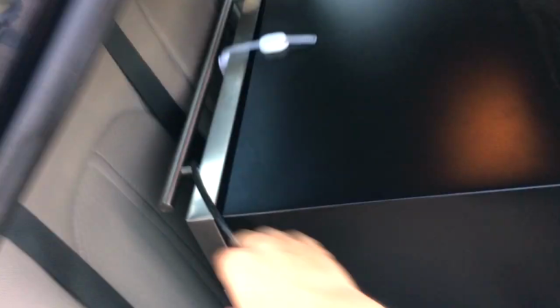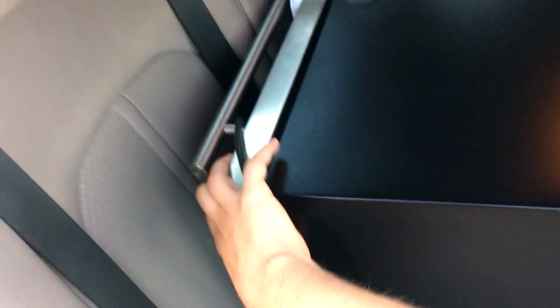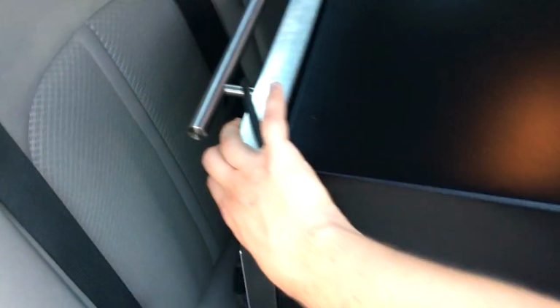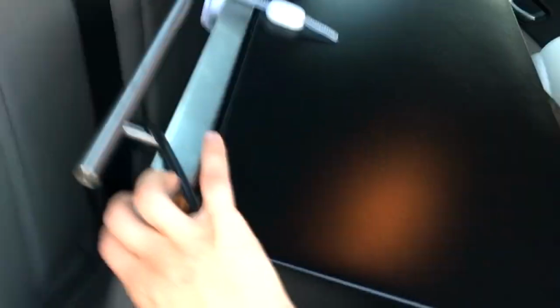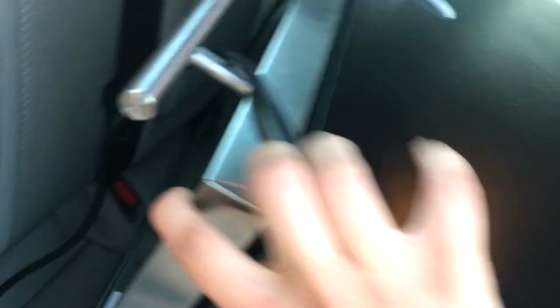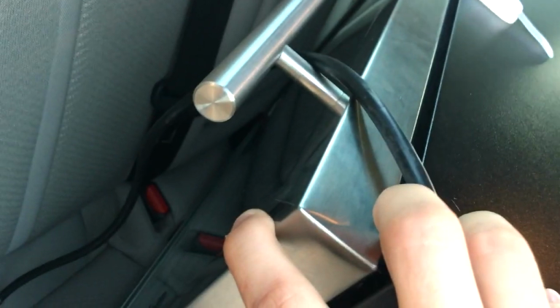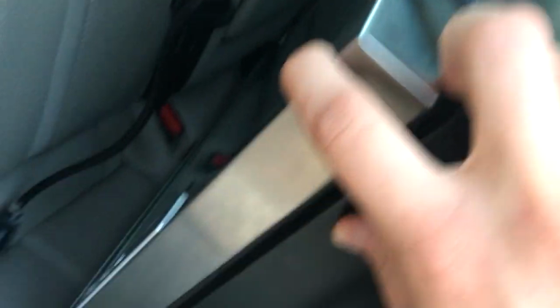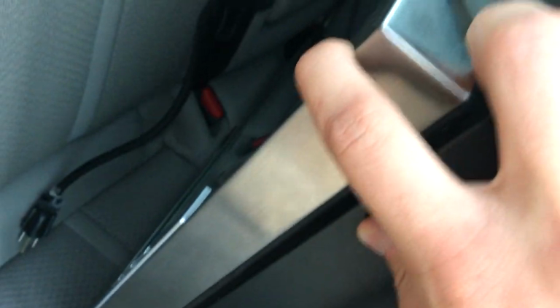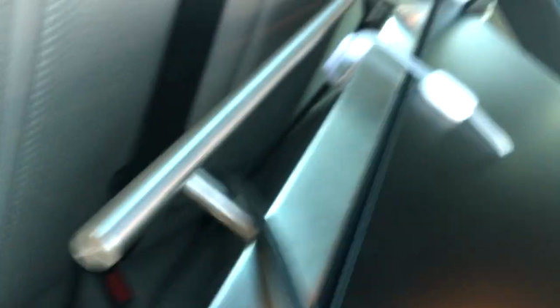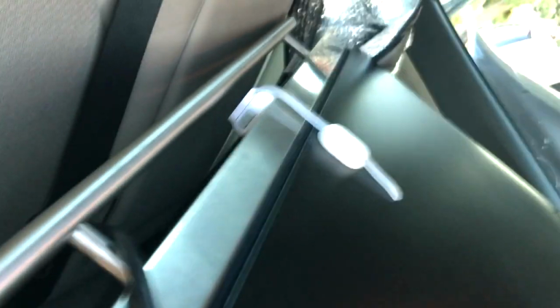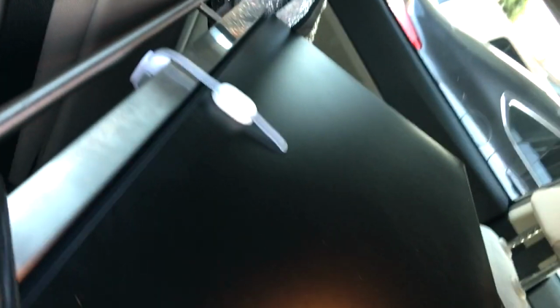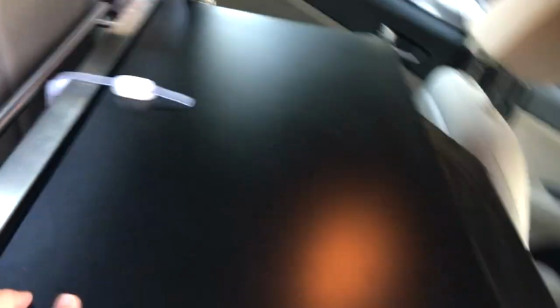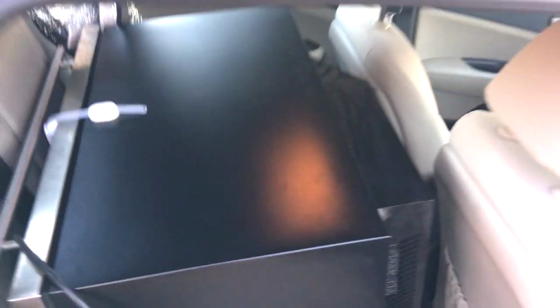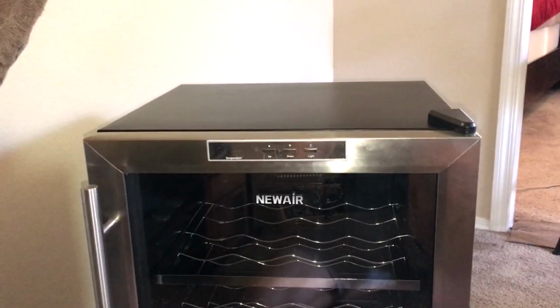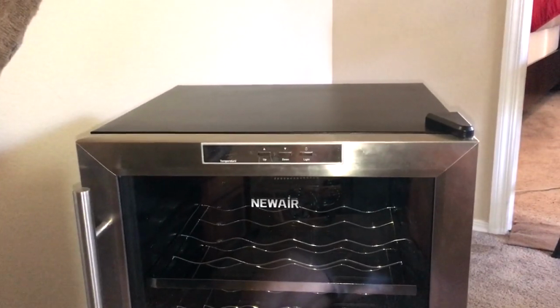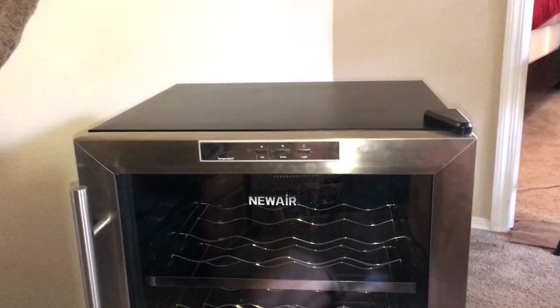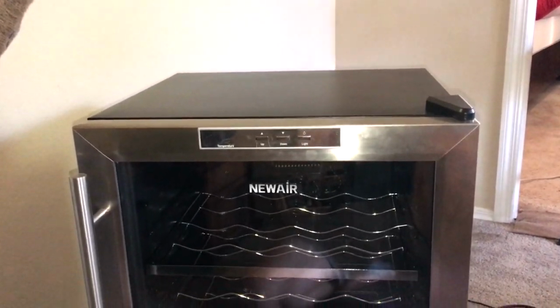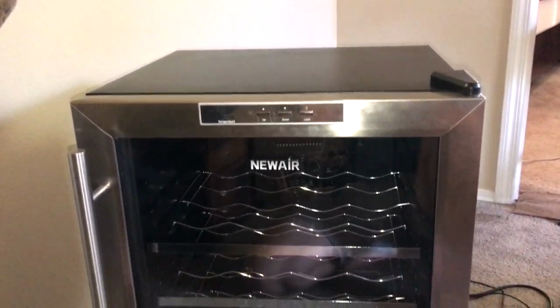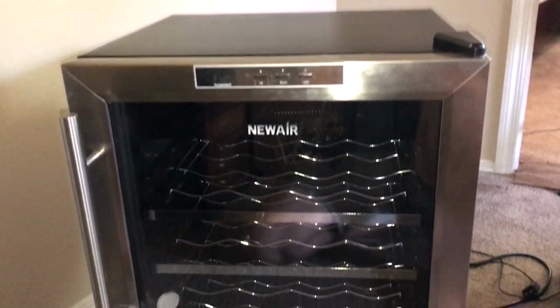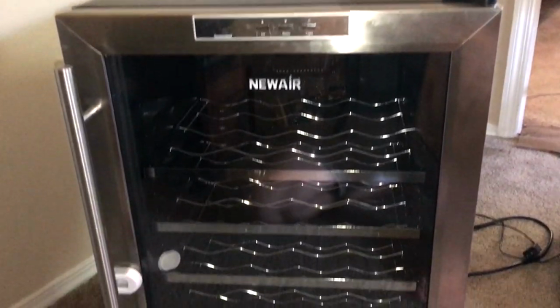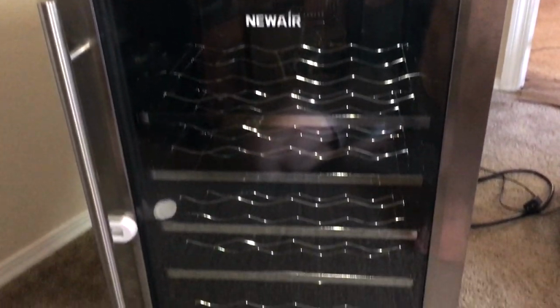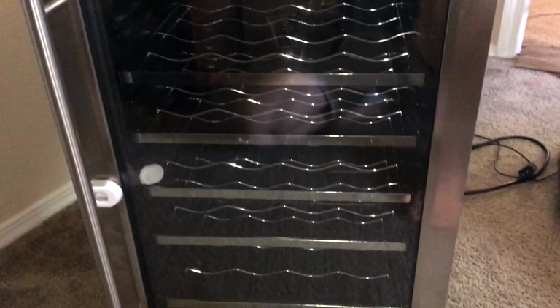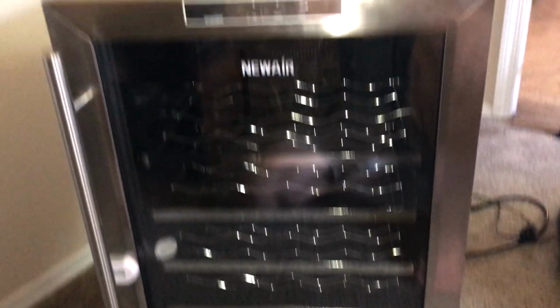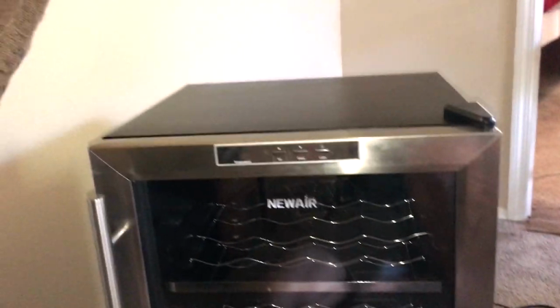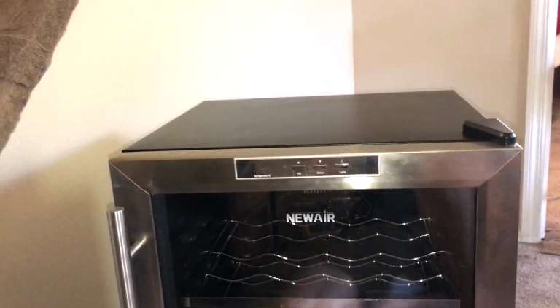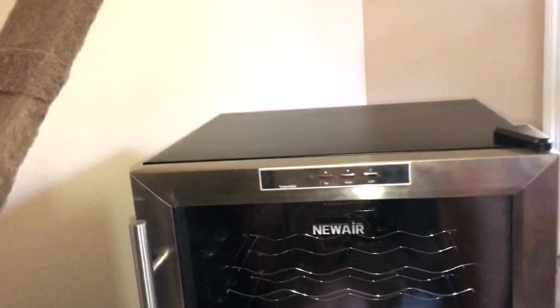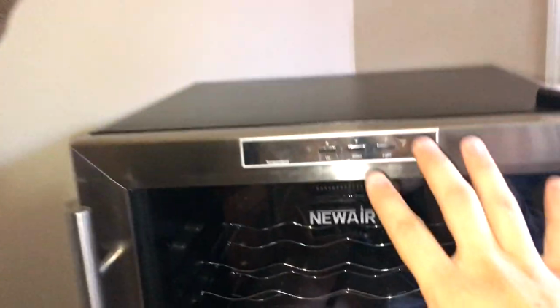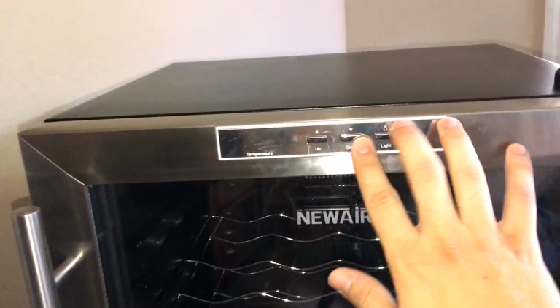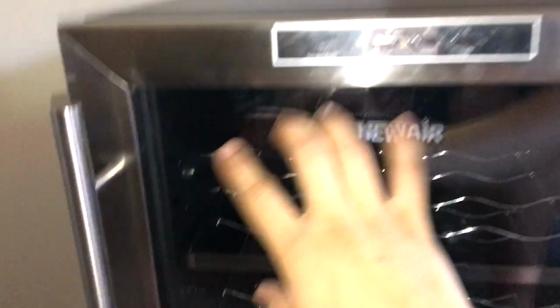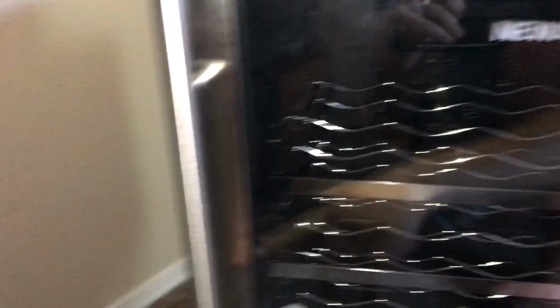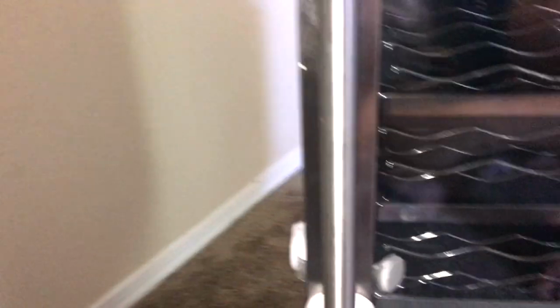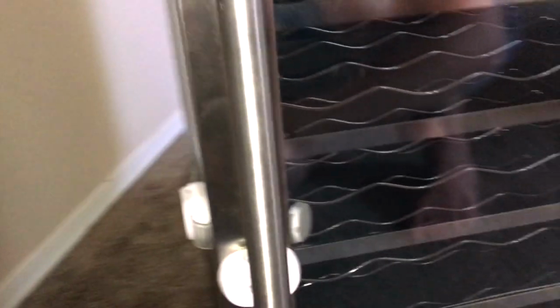Oh, here it is. I'll have to get it out. Alright, we got it home. It looks like it's in great condition. There's just a few scratches, but other than that, it's pretty much perfect.